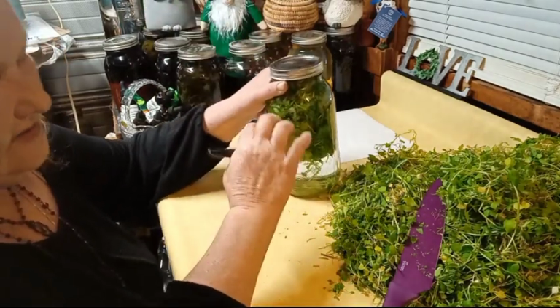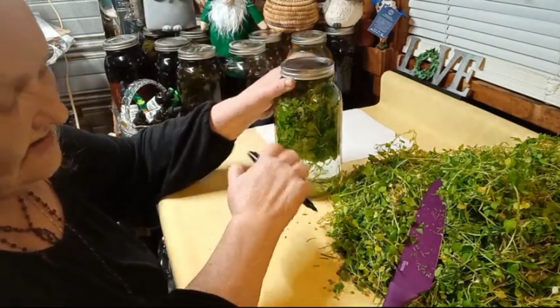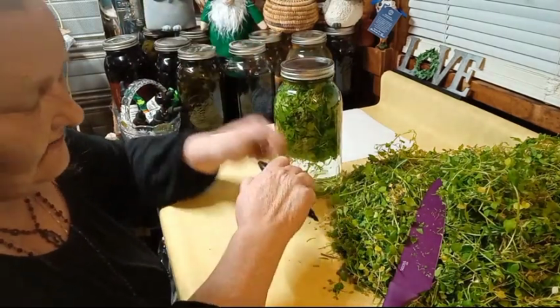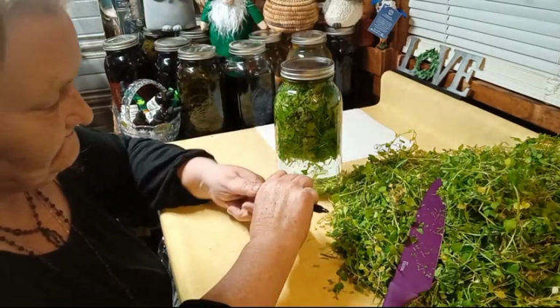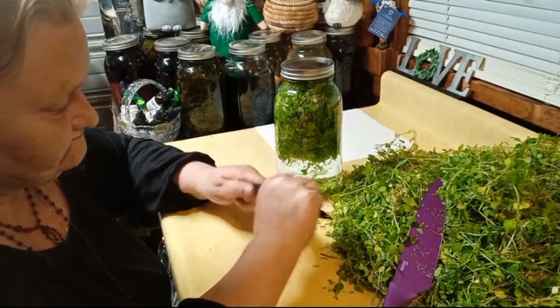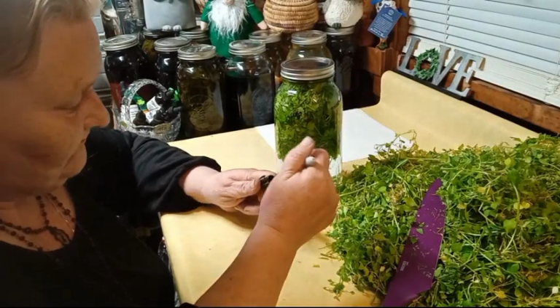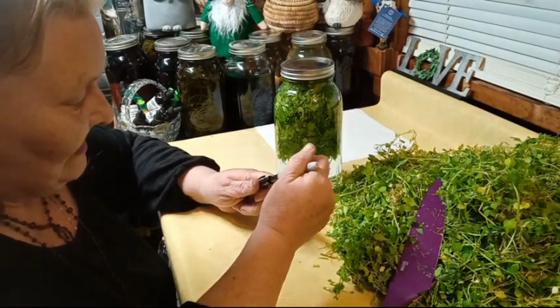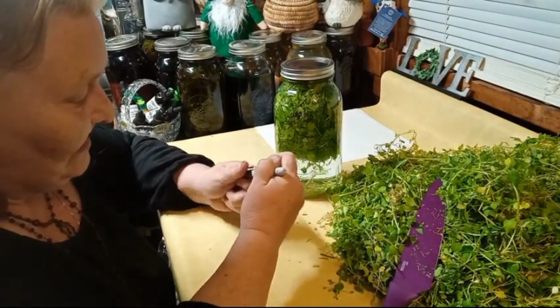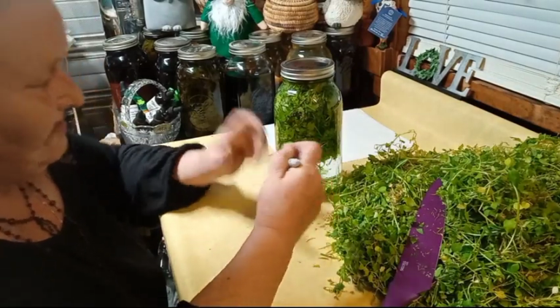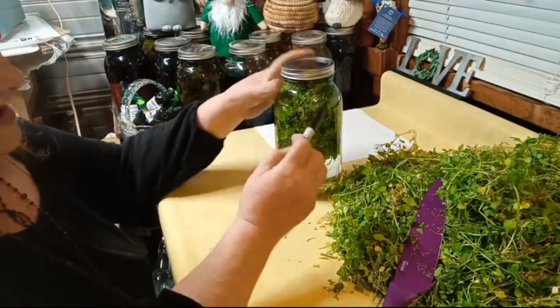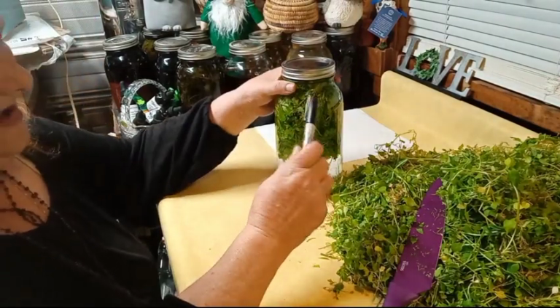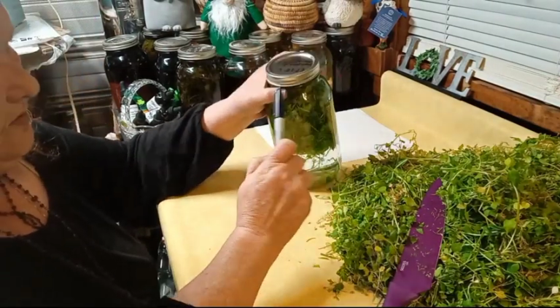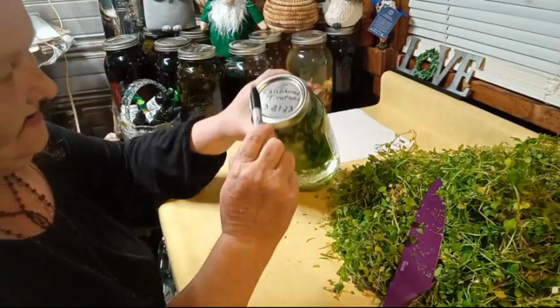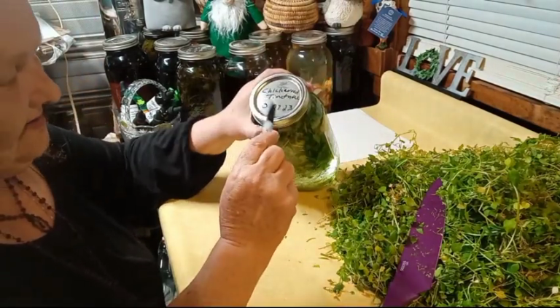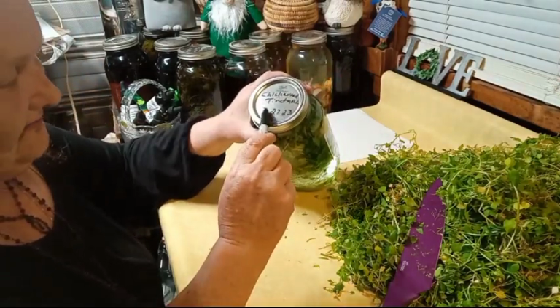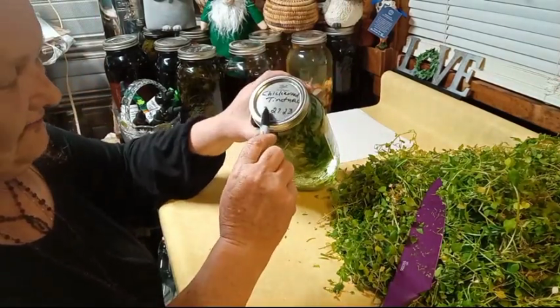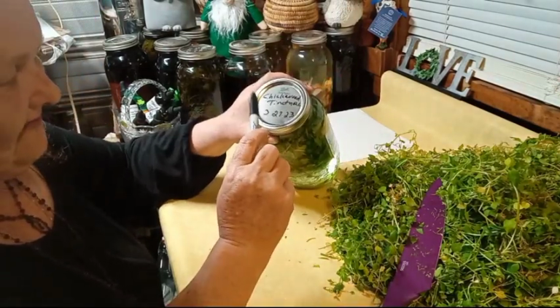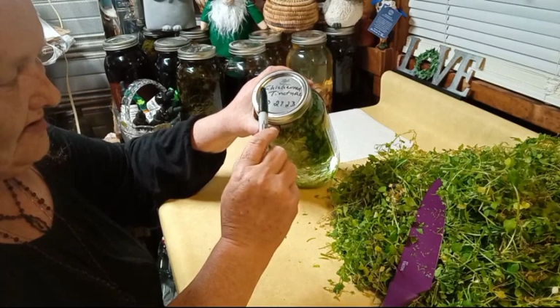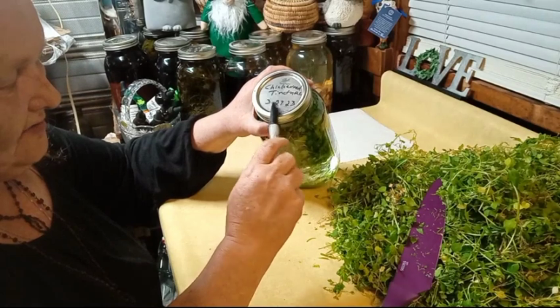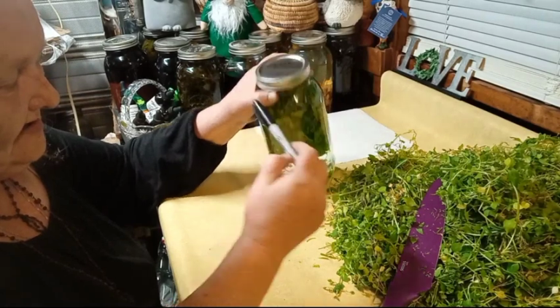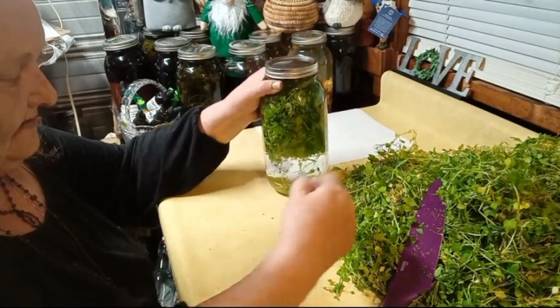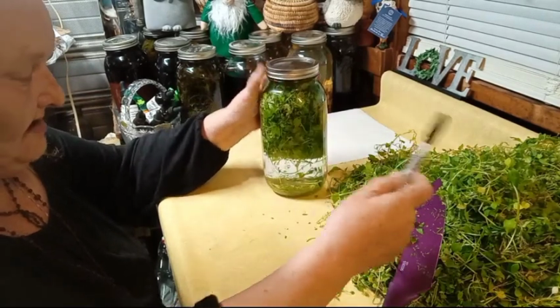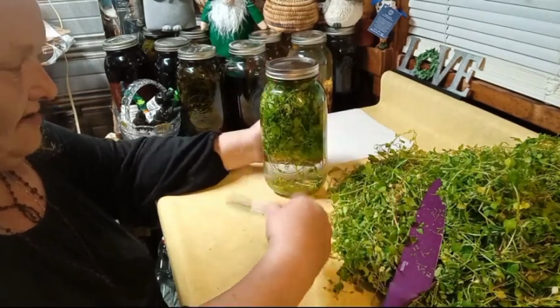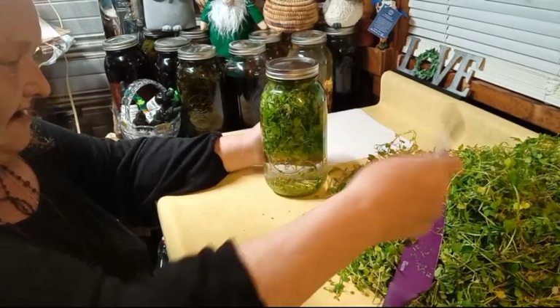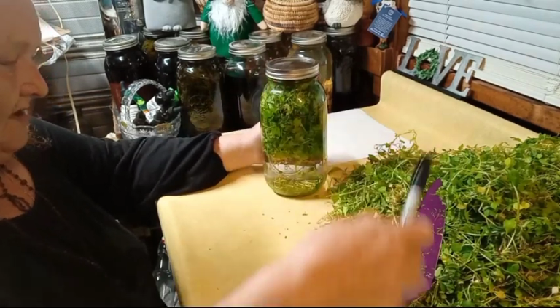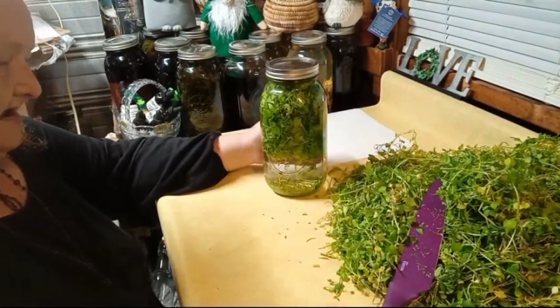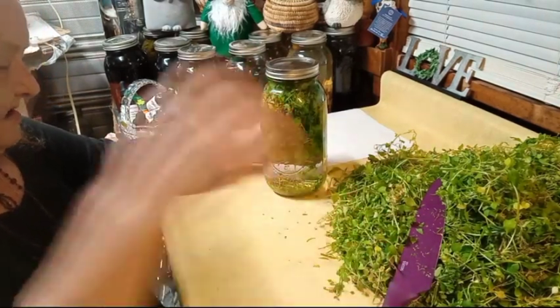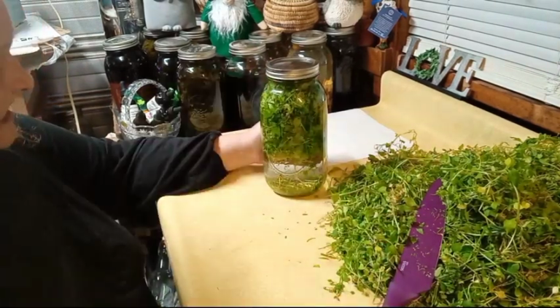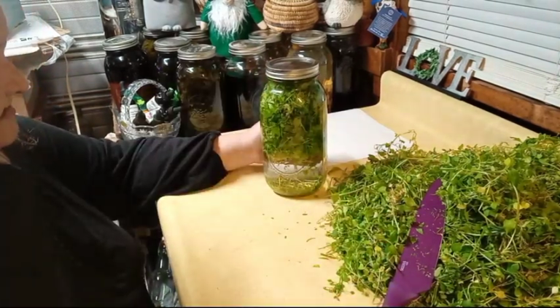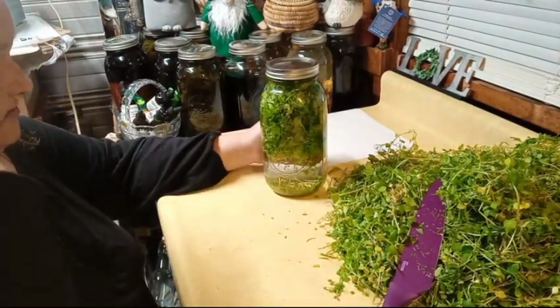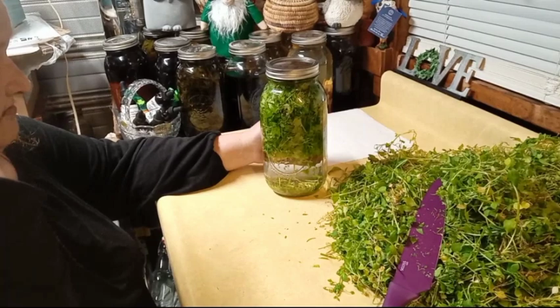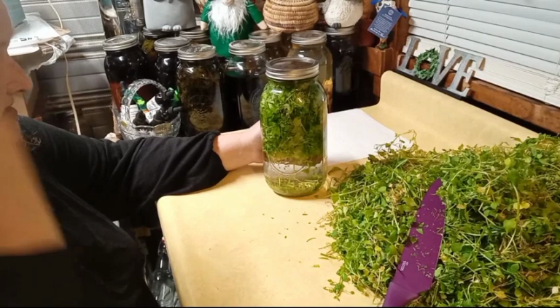It's 3/27. Eight weeks from March the 27th, you'll count eight weeks out and your tincture will be done.